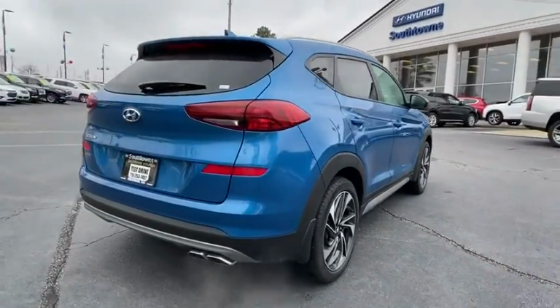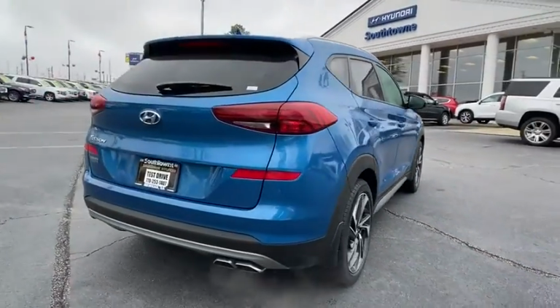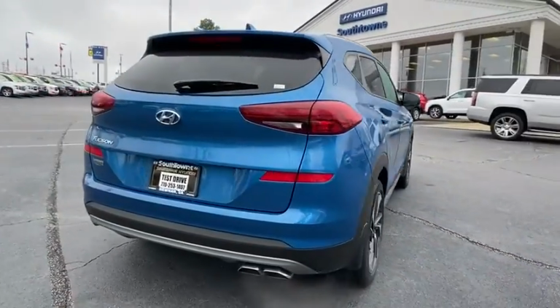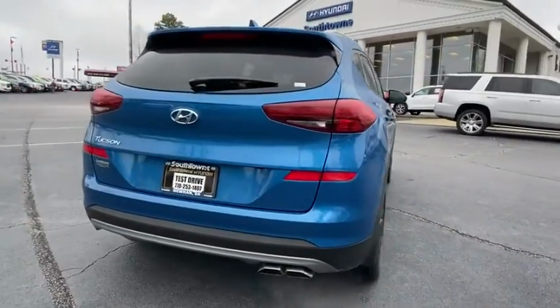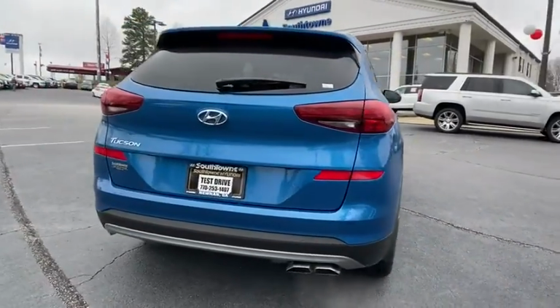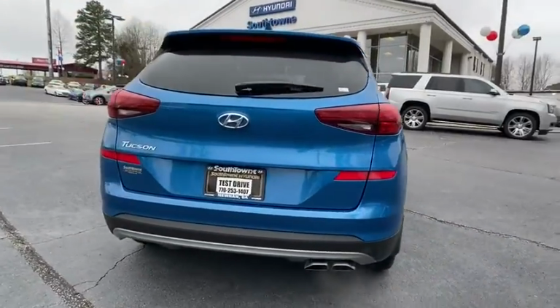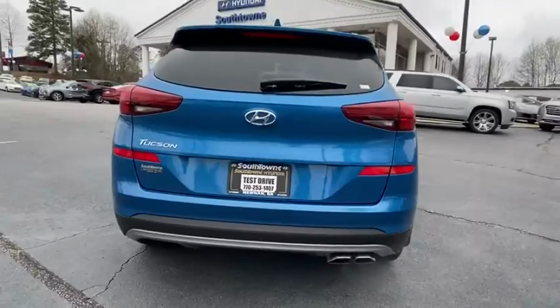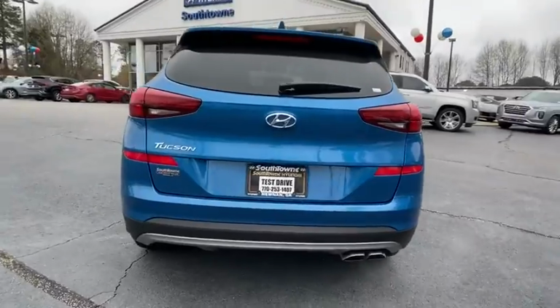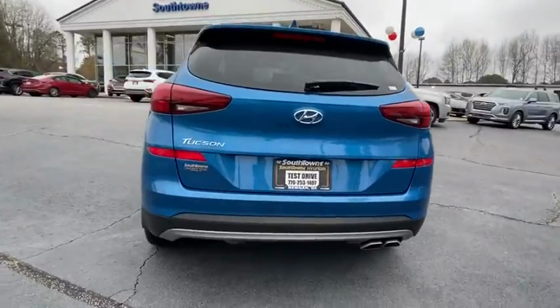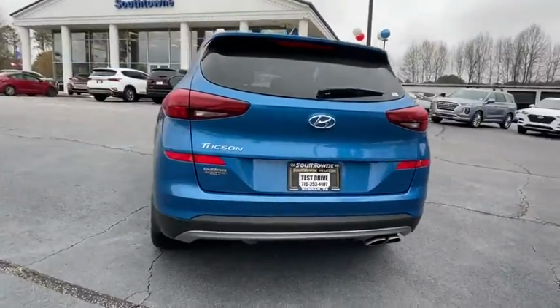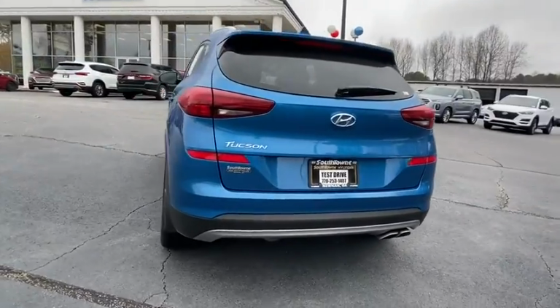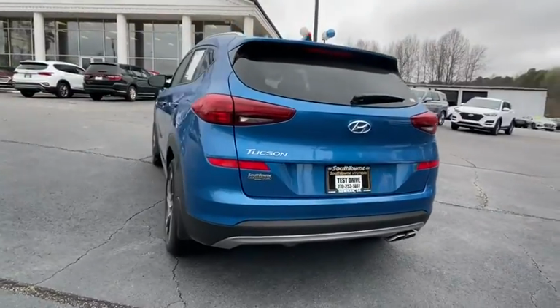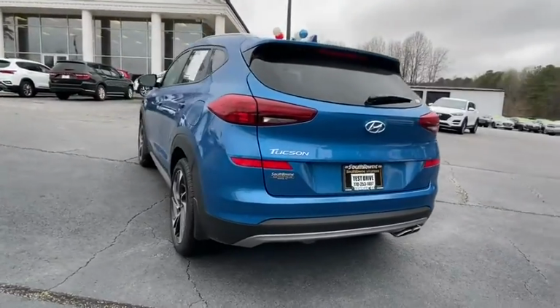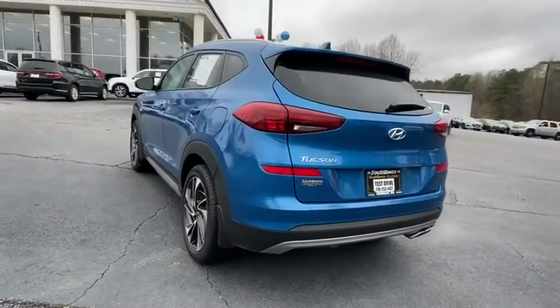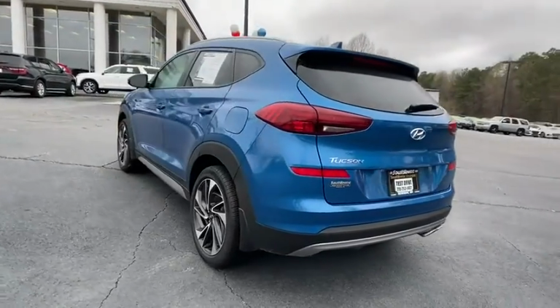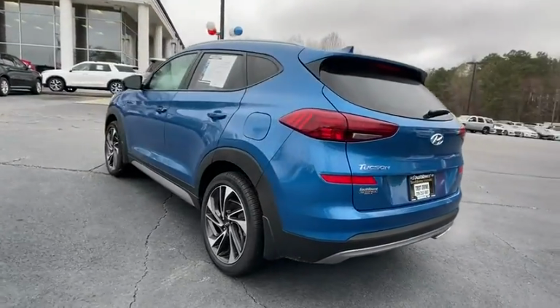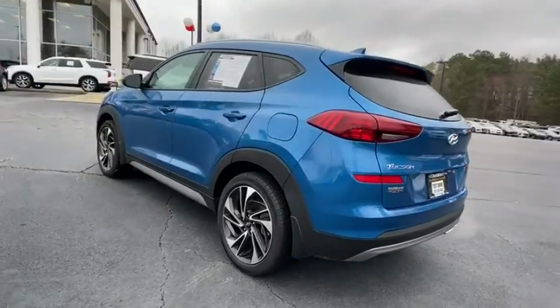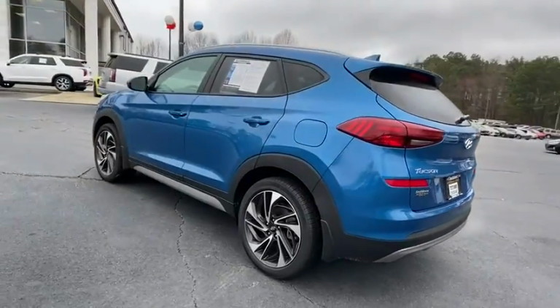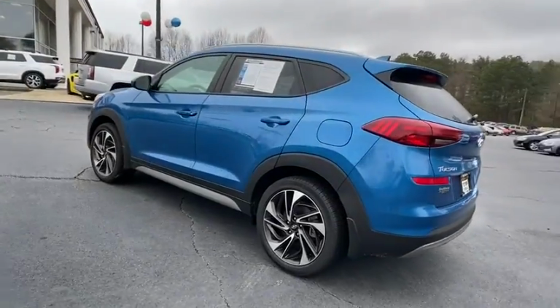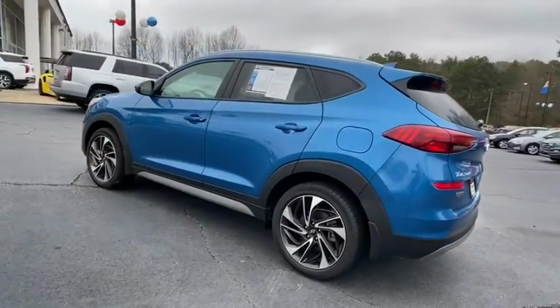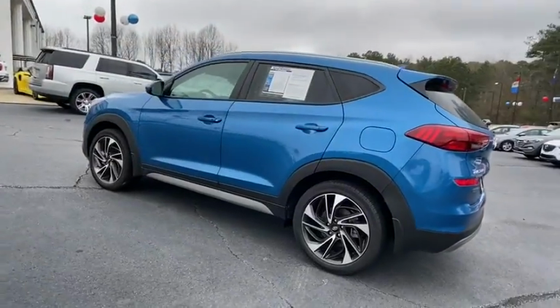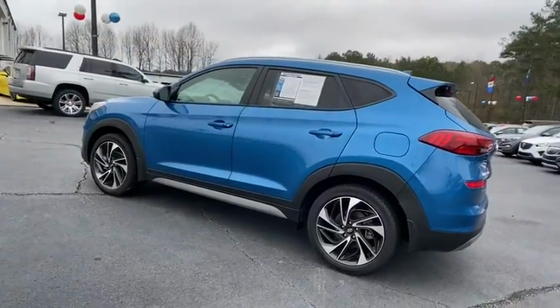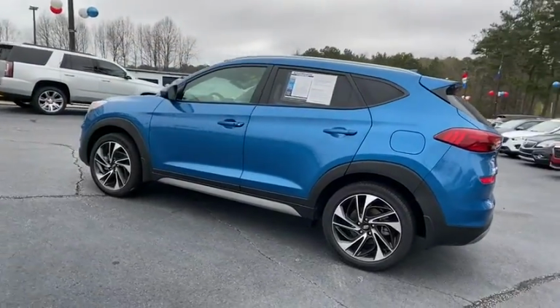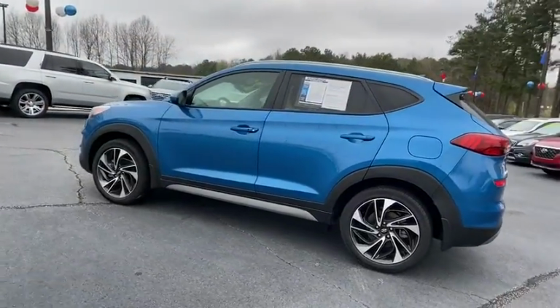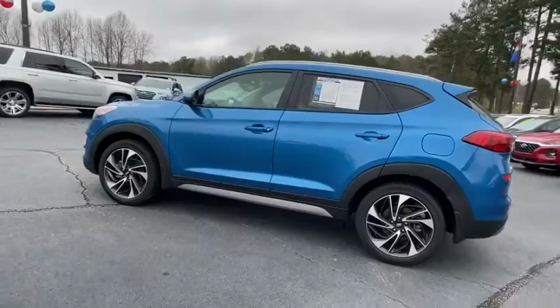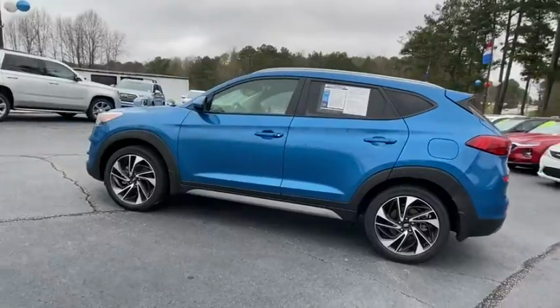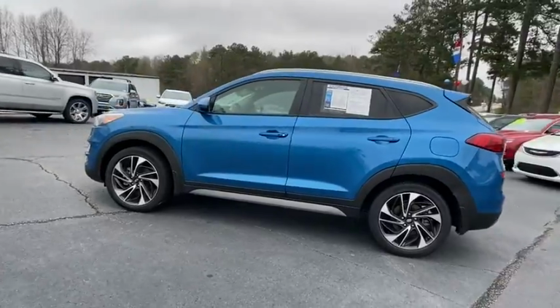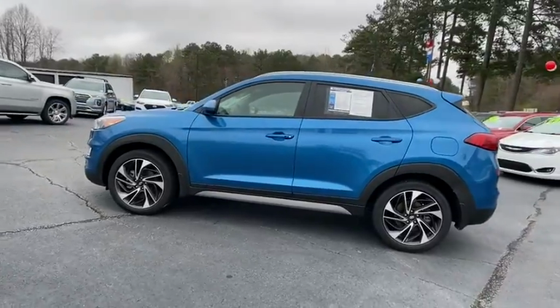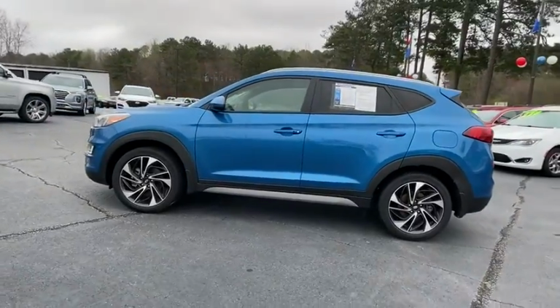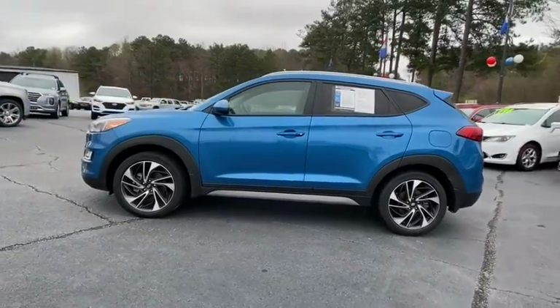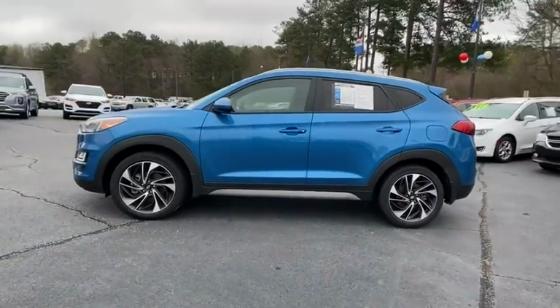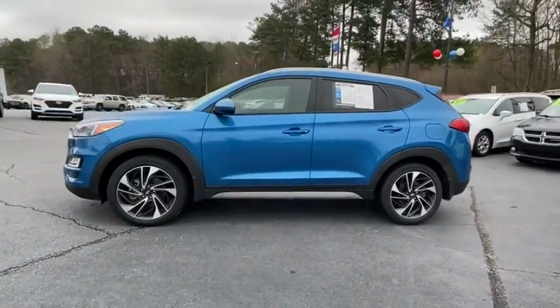With its spacious interior, small never felt so big. This vehicle has less than 8,000 miles. Here are some of this vehicle's great options.